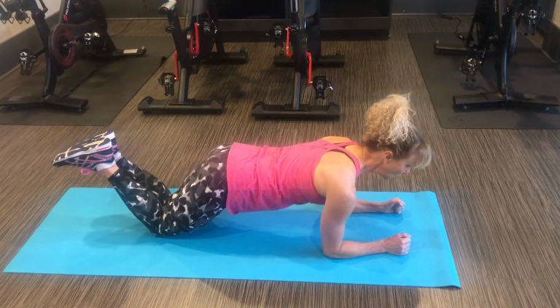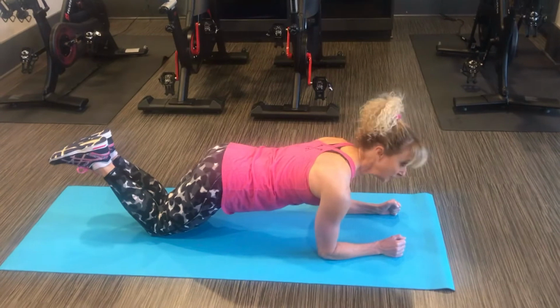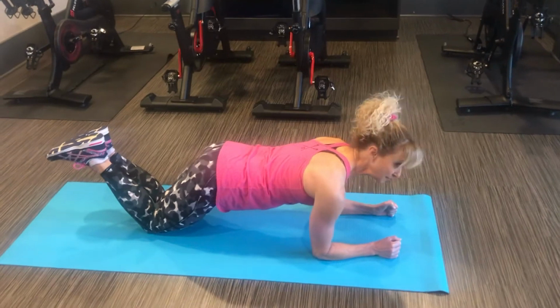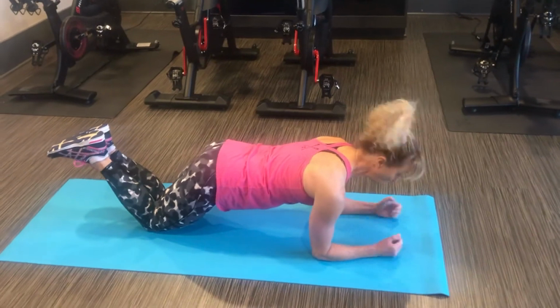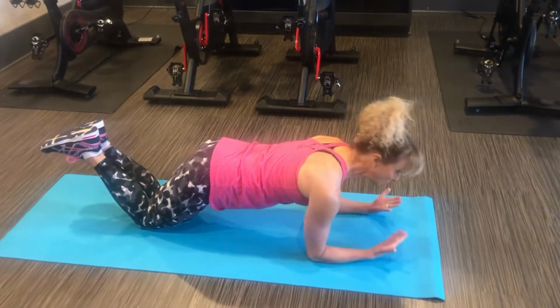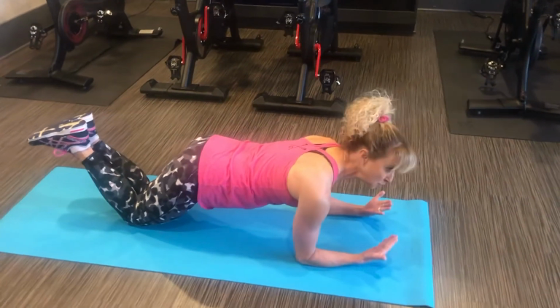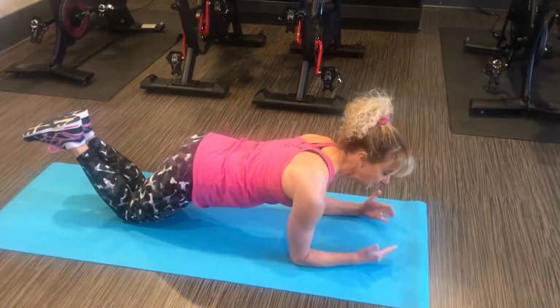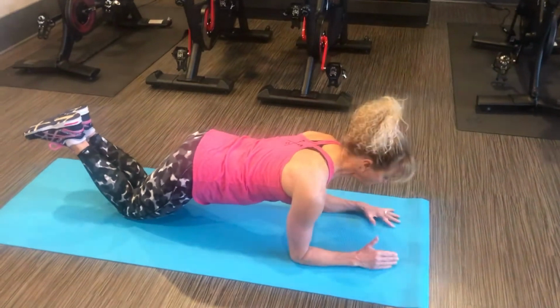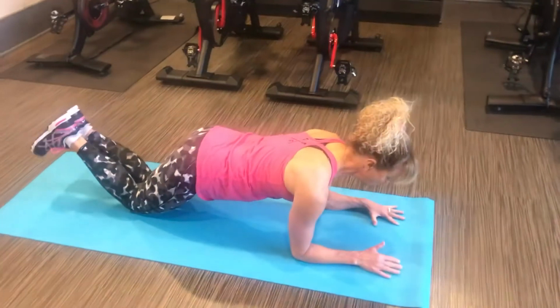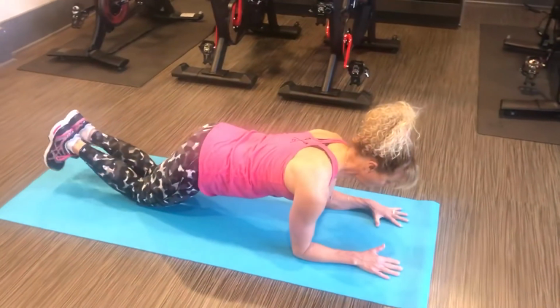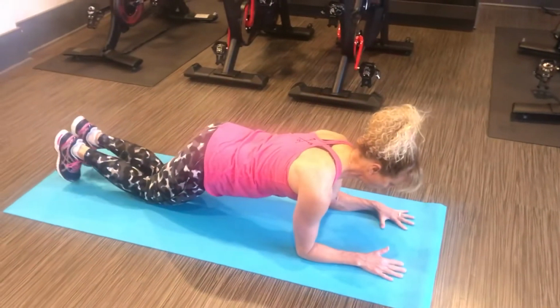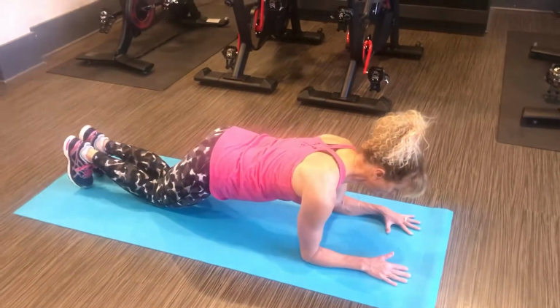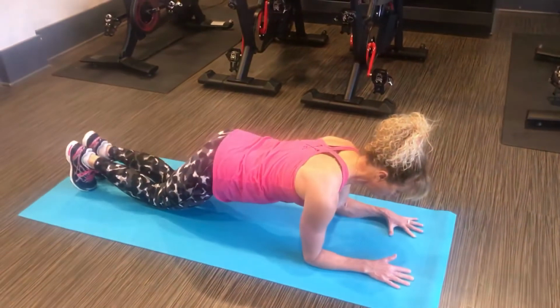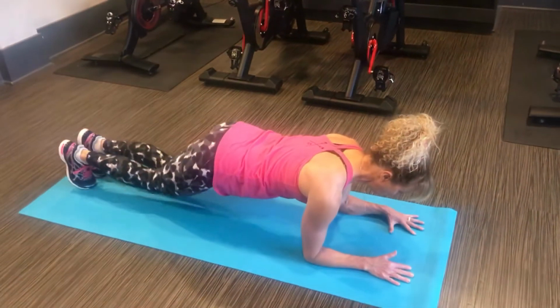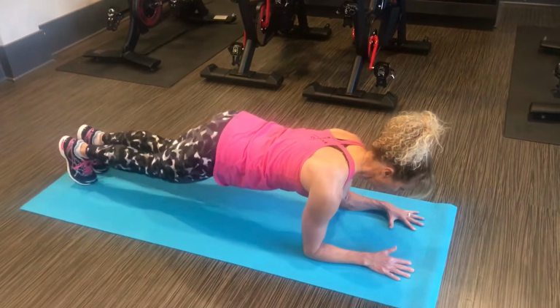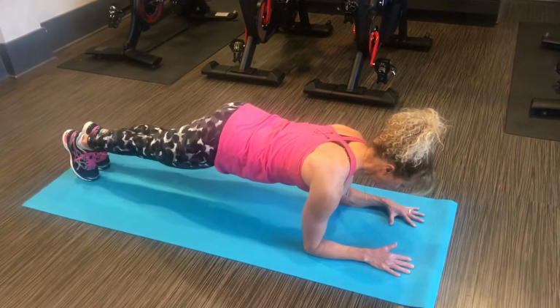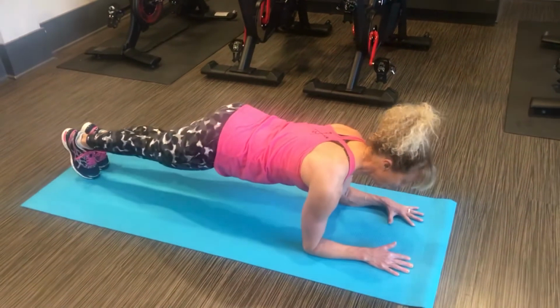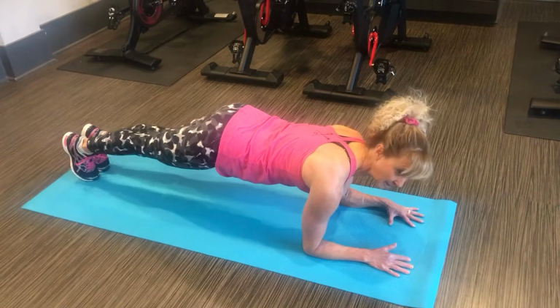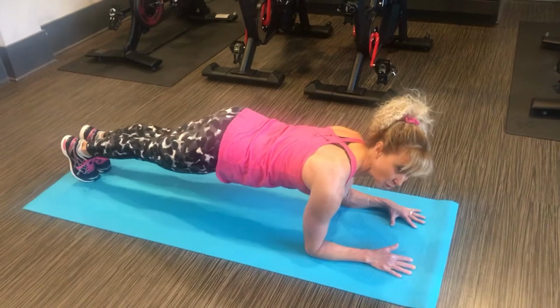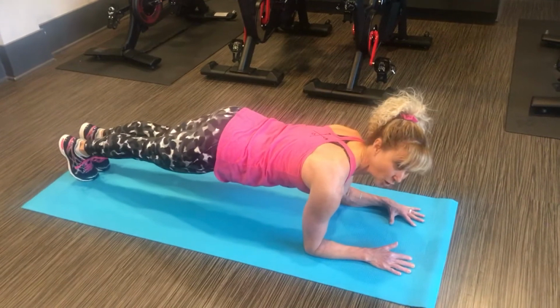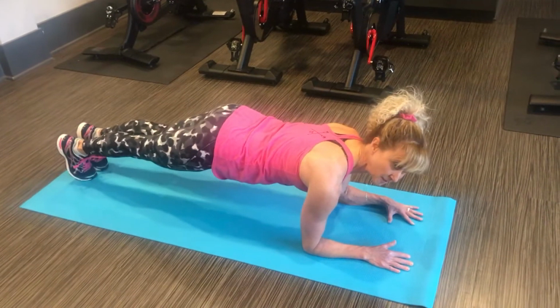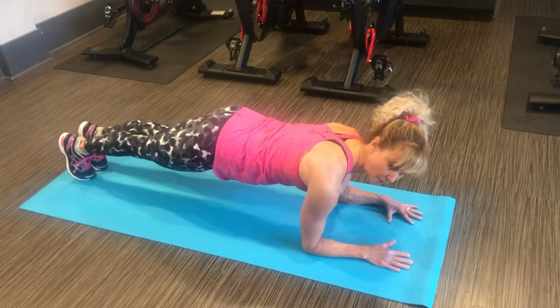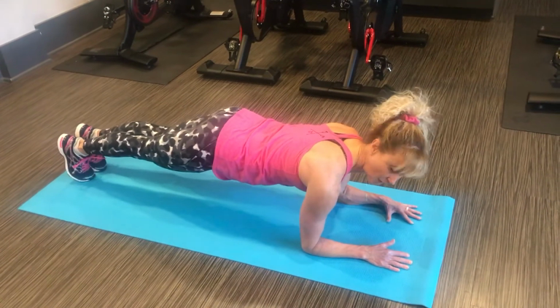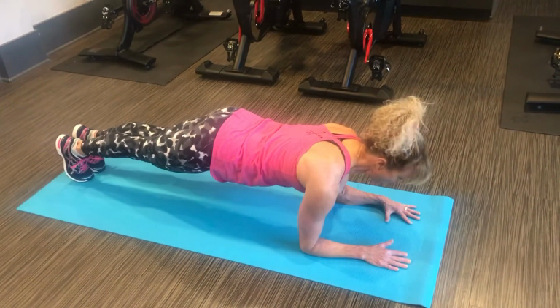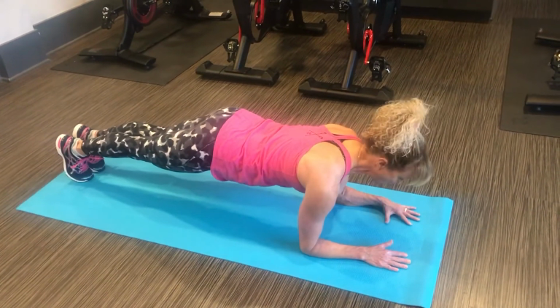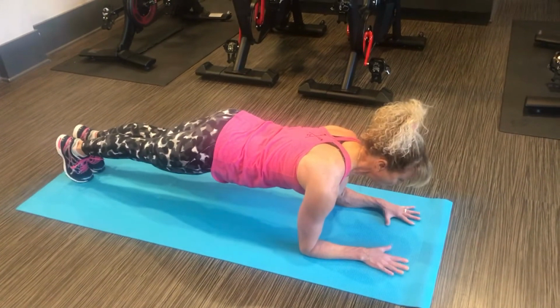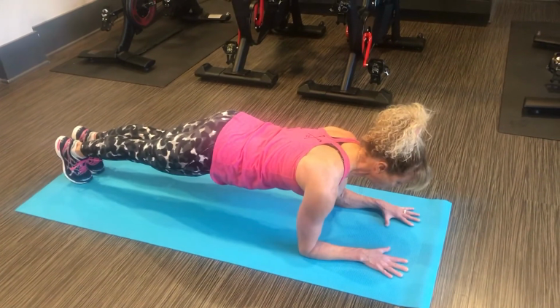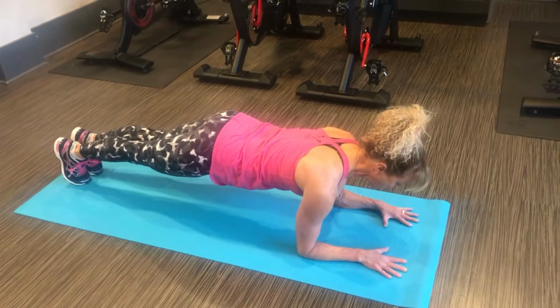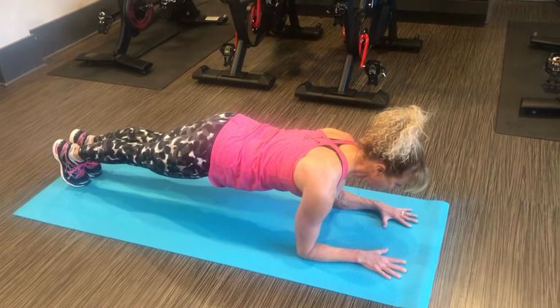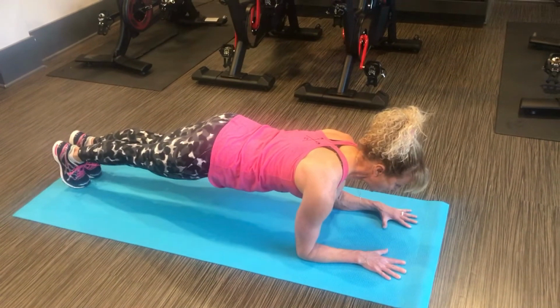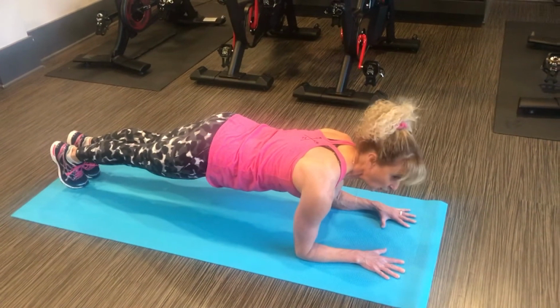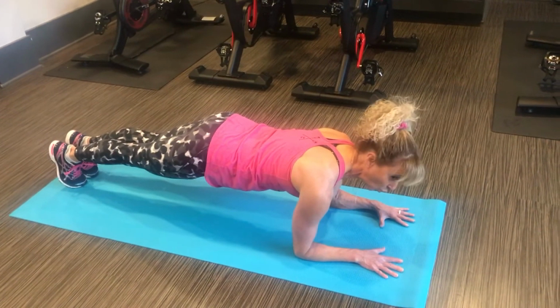When you can do this easily, you can come to your toes. Some of my clients know I call this the hover. Your back is straight, stomach in tight, and hold.